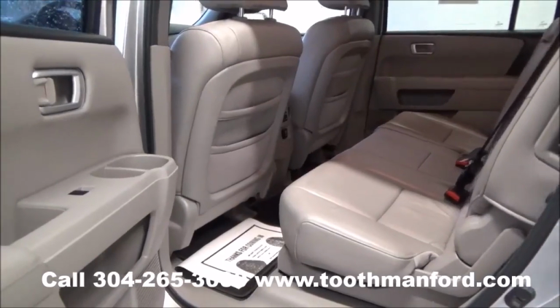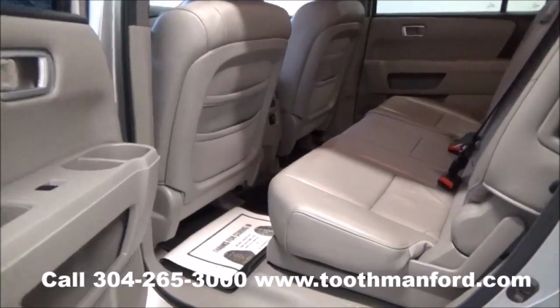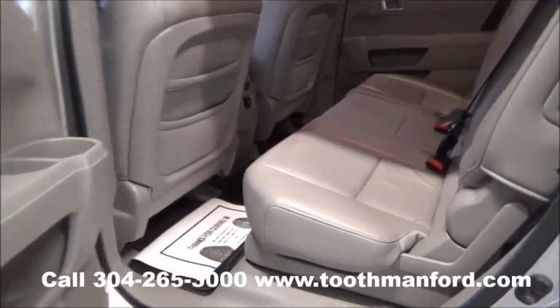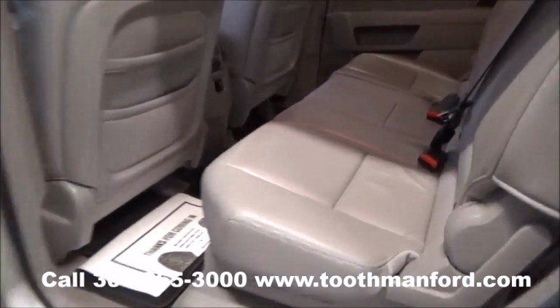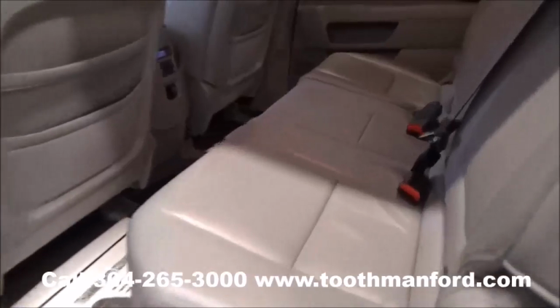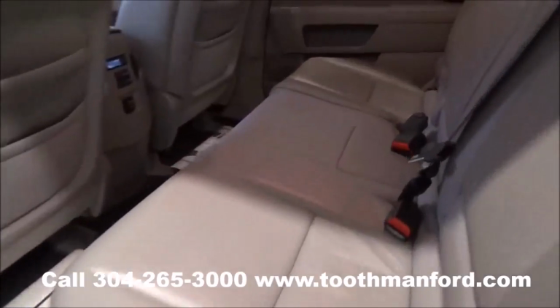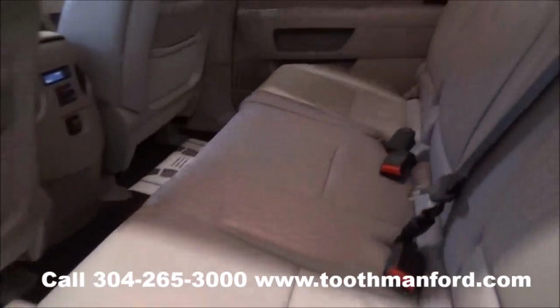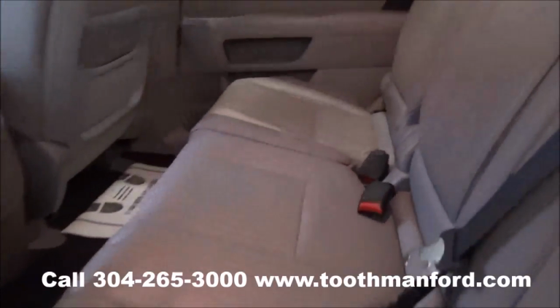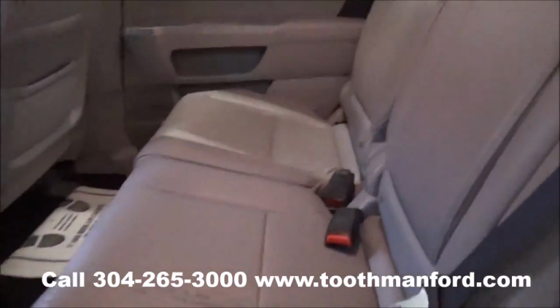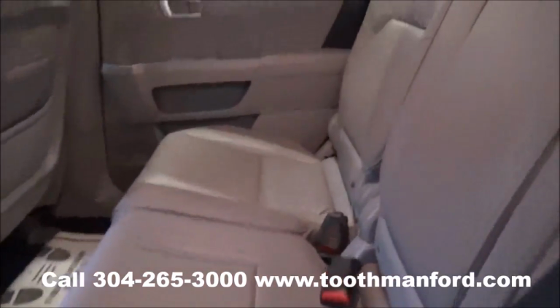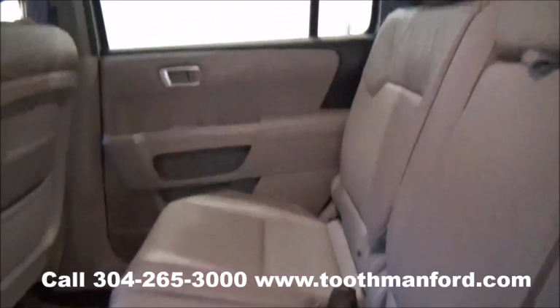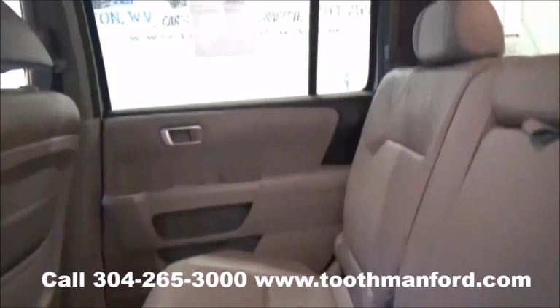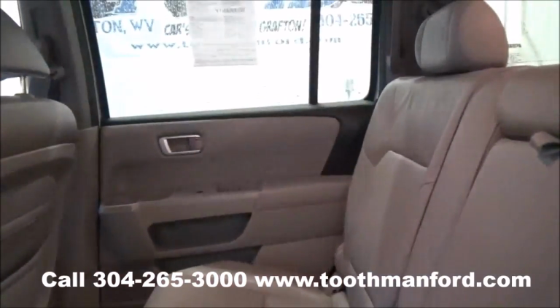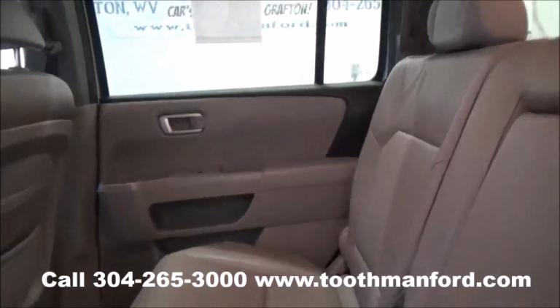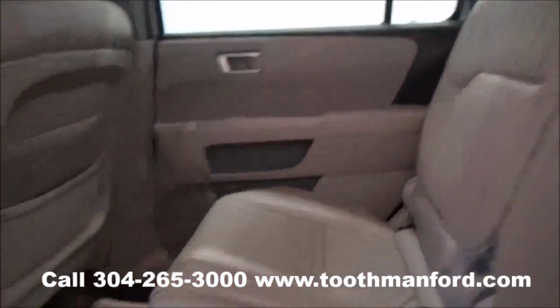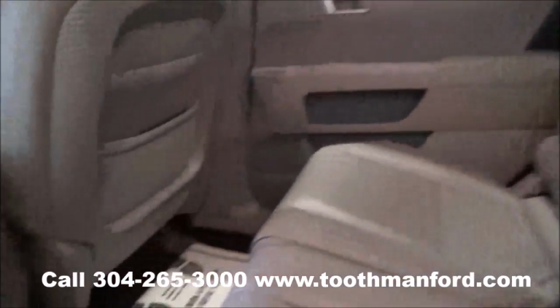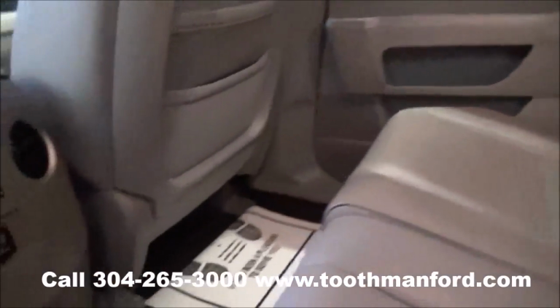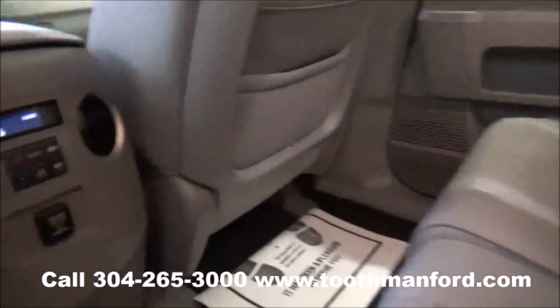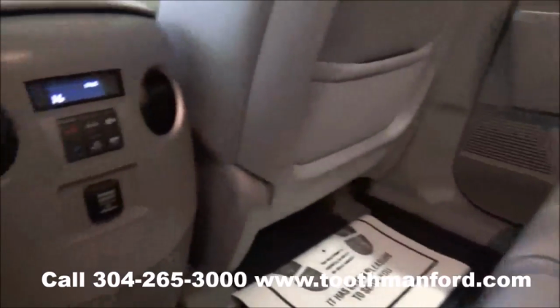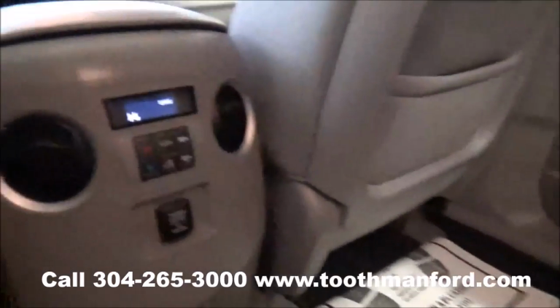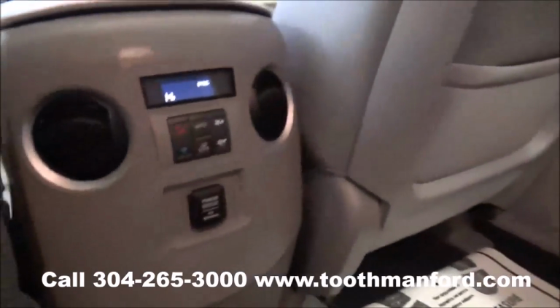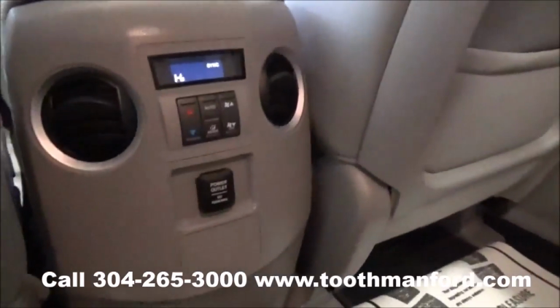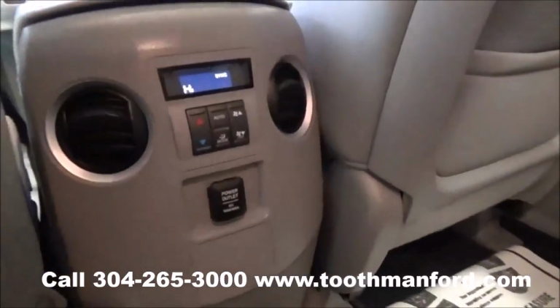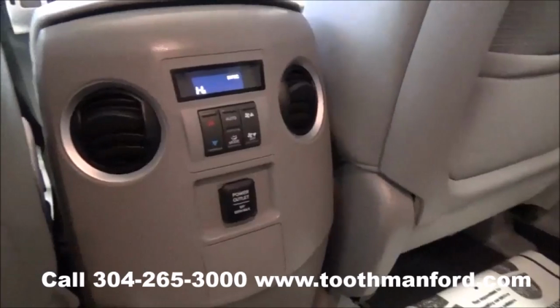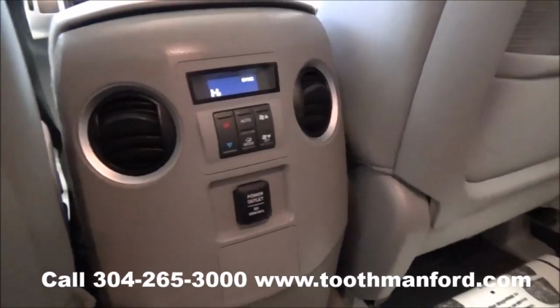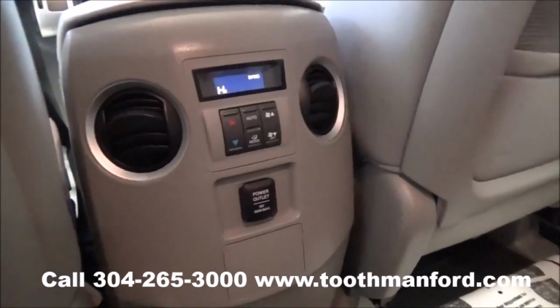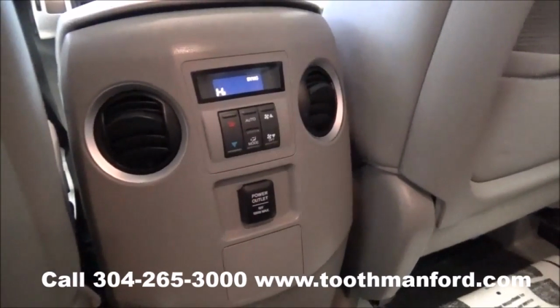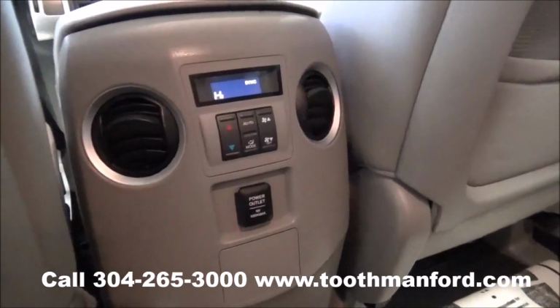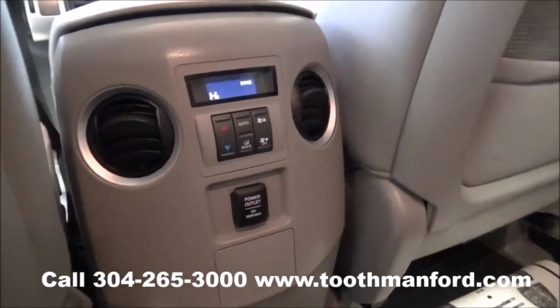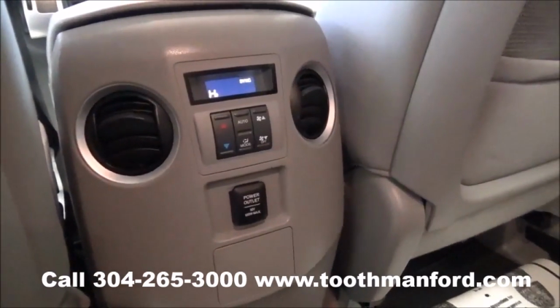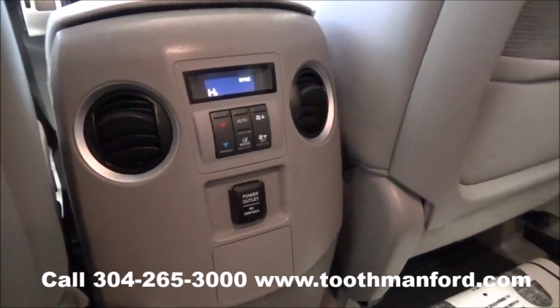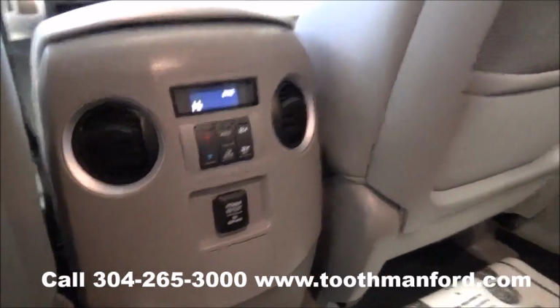Here we are in the second row of your Pilot. It has the leather interior, an extra outlet plug-in, and the dual climate control.